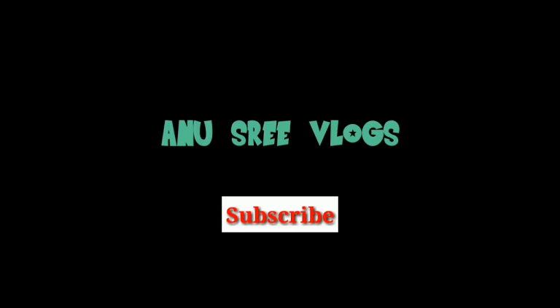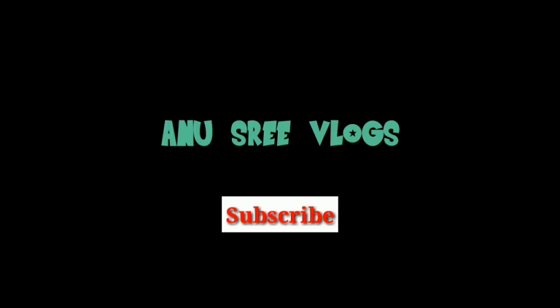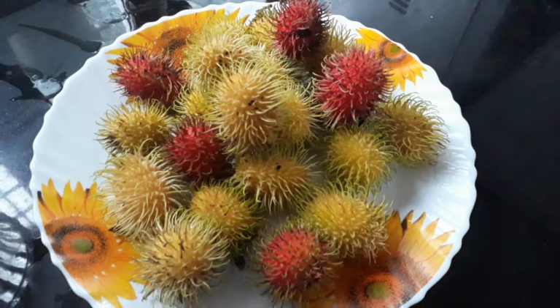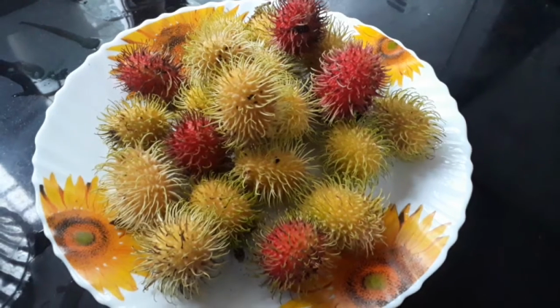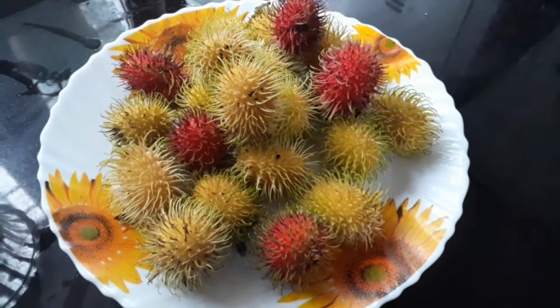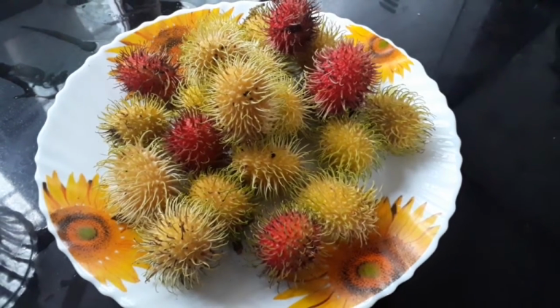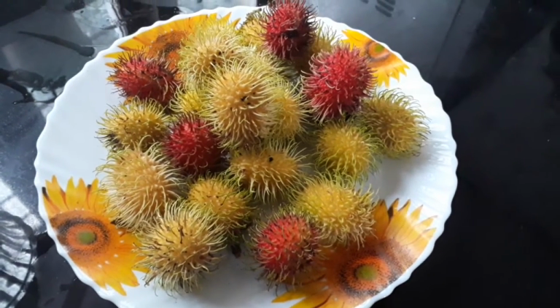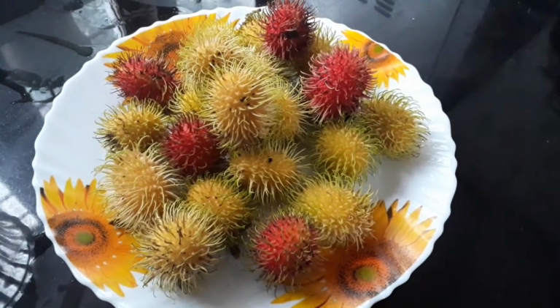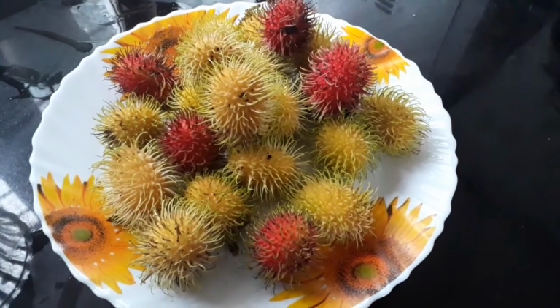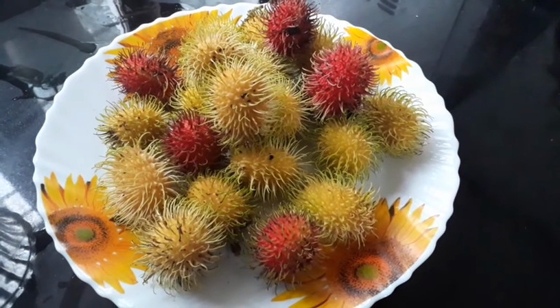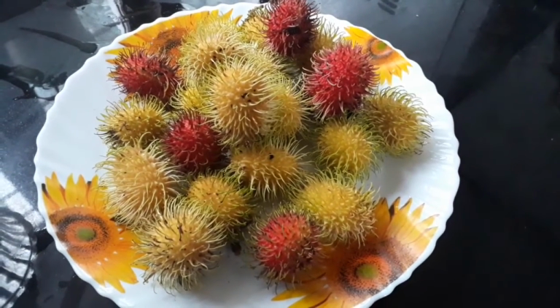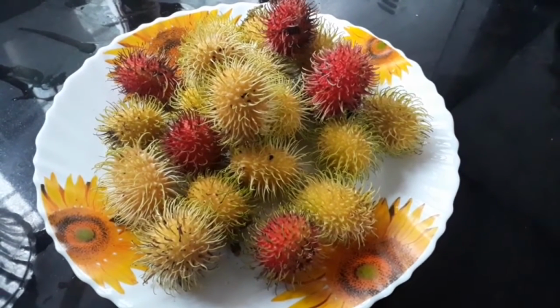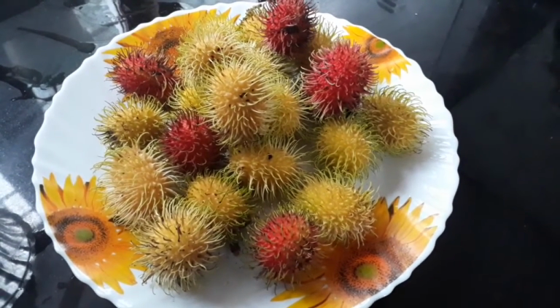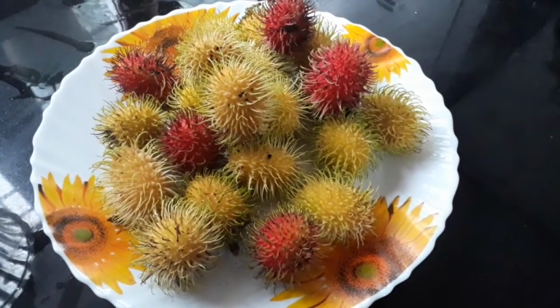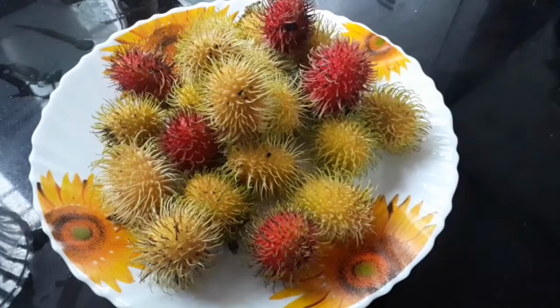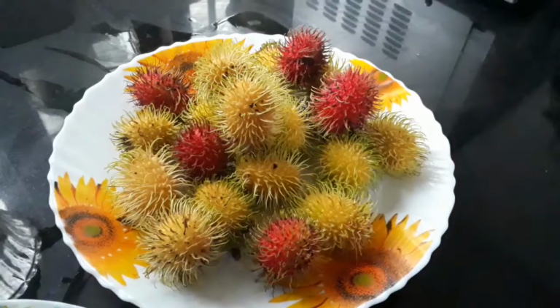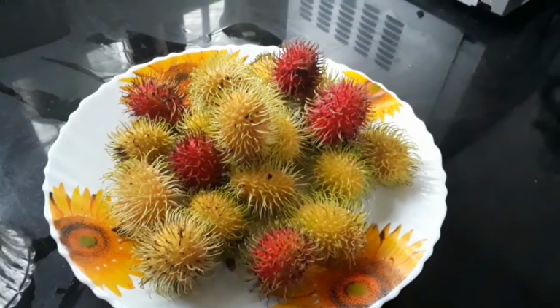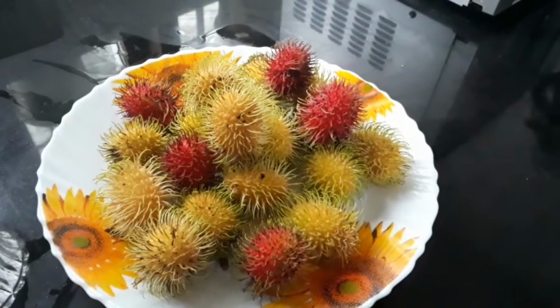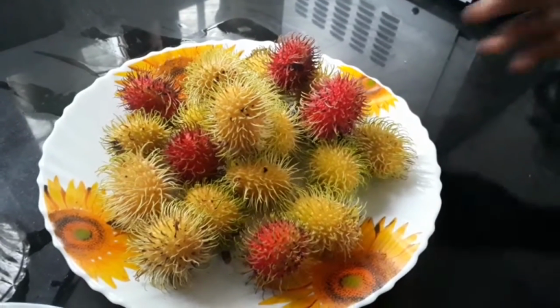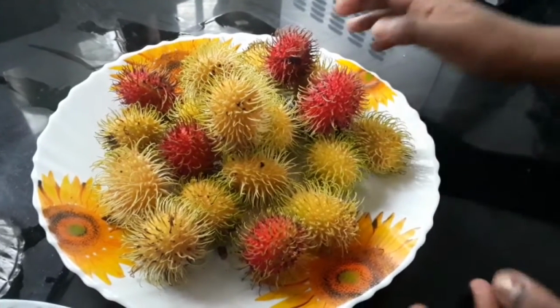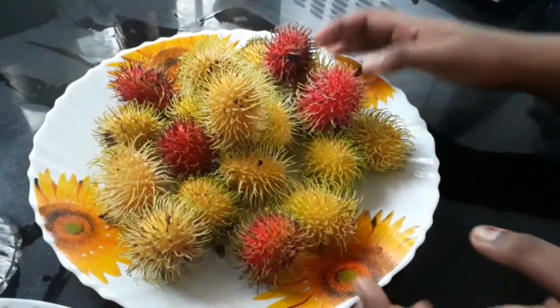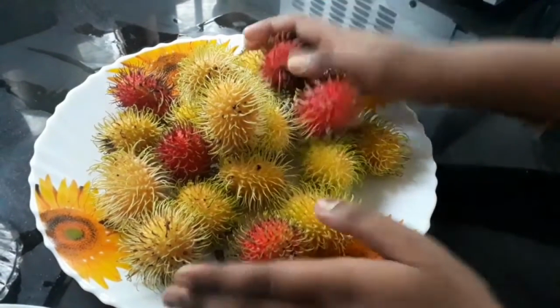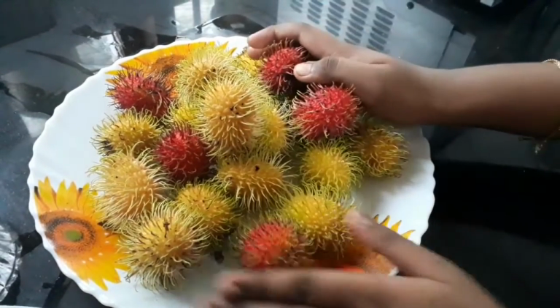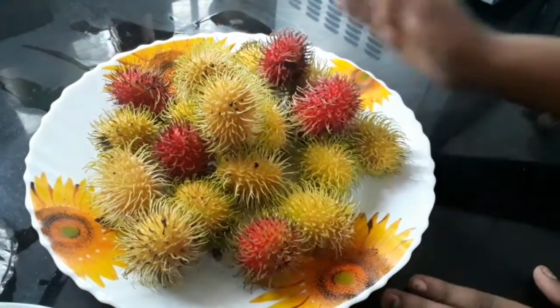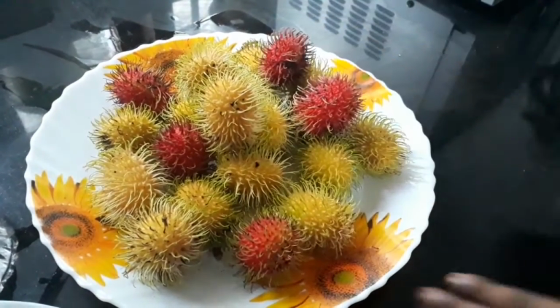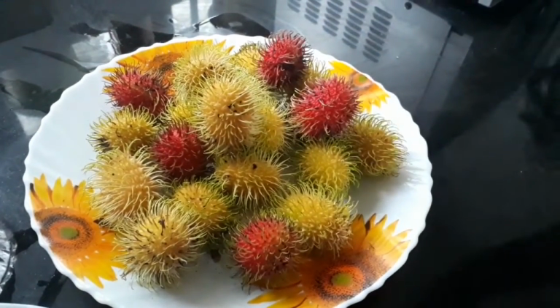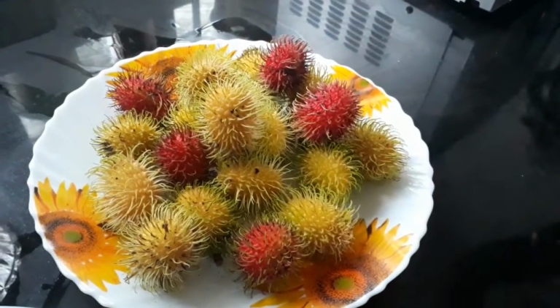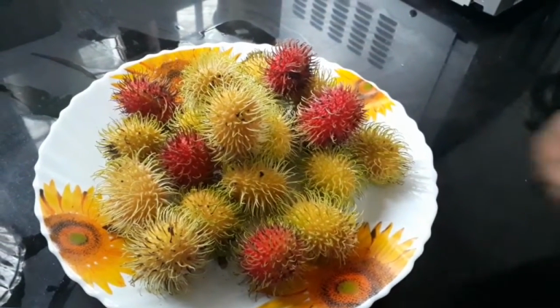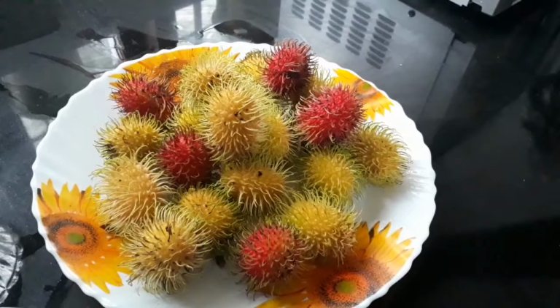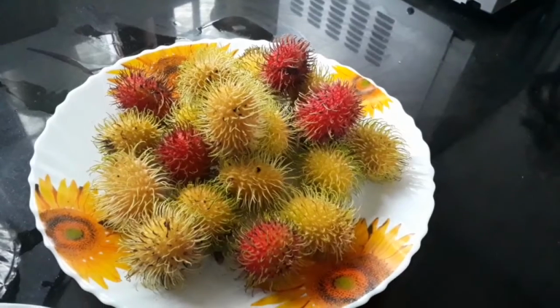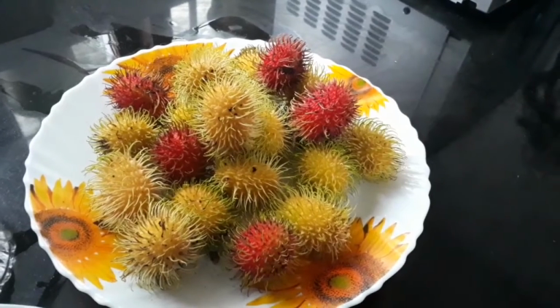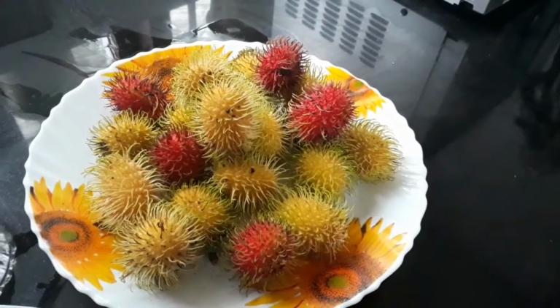Hello friends, welcome back to my channel, Anastay Vlogs. I am going to make a recipe — let's make a shake of the rambutan.